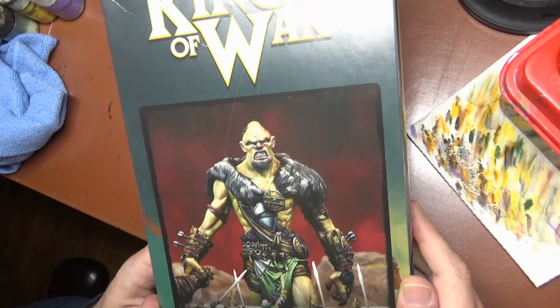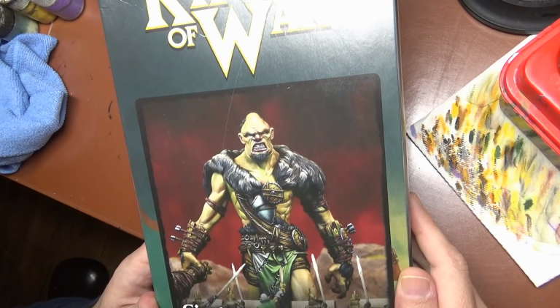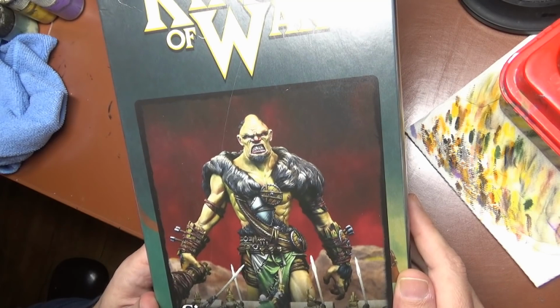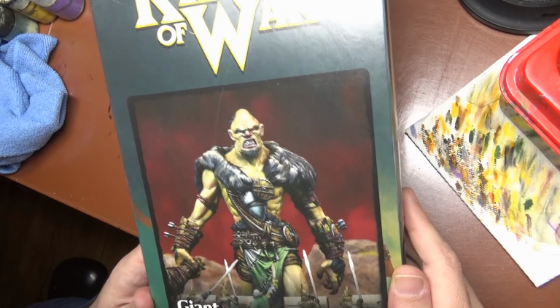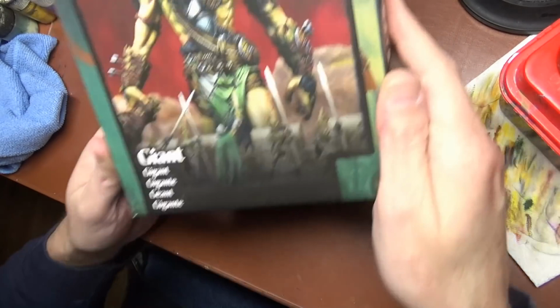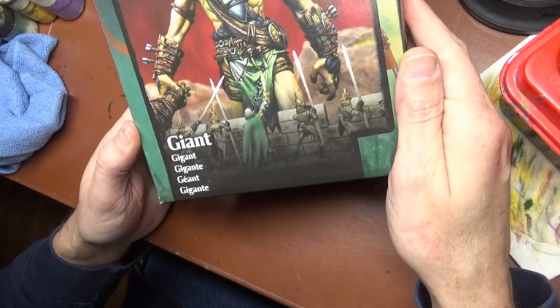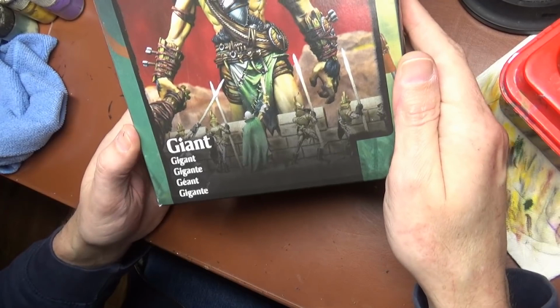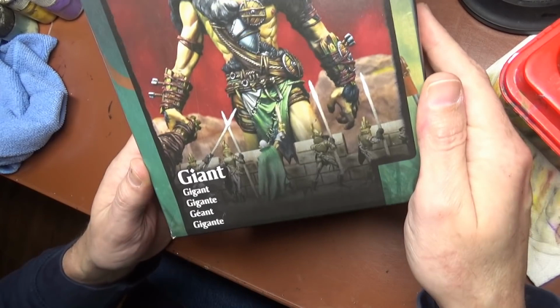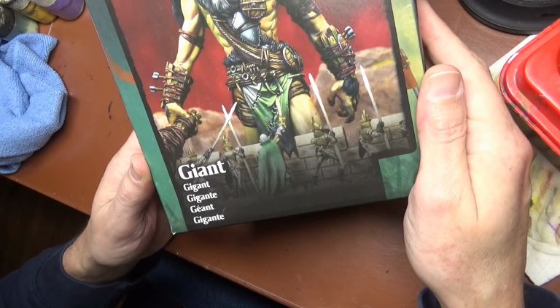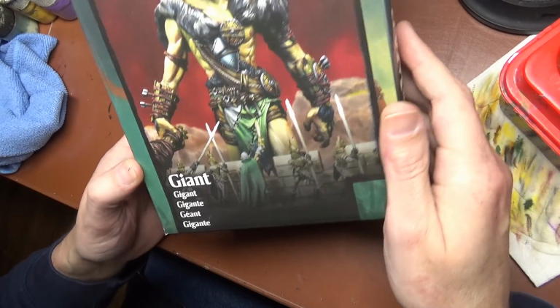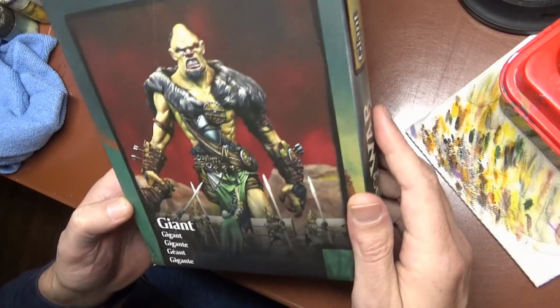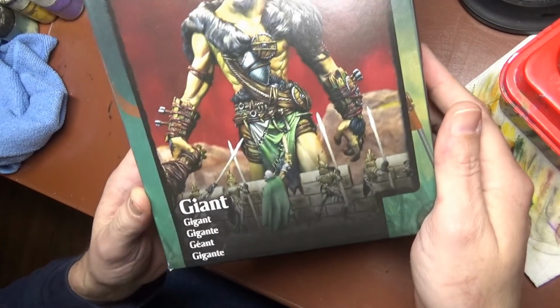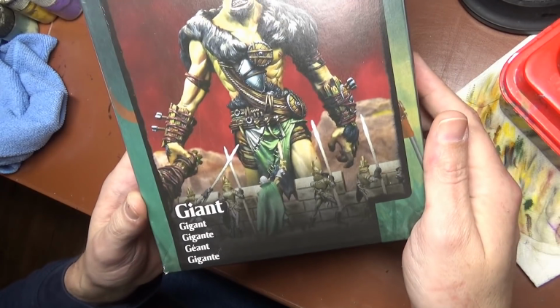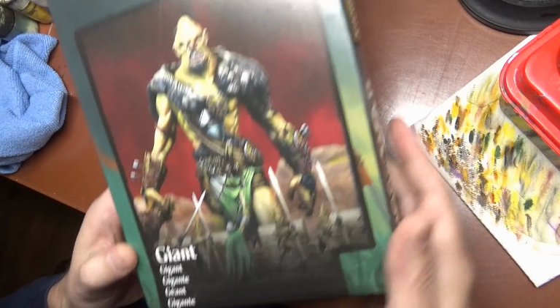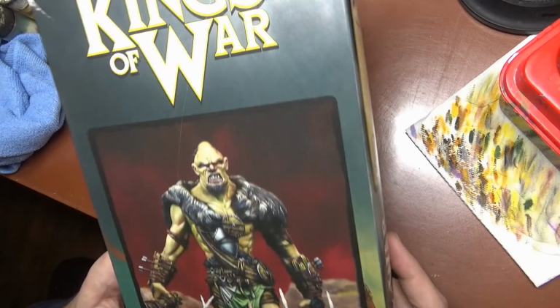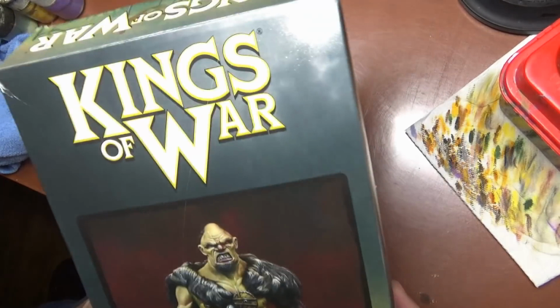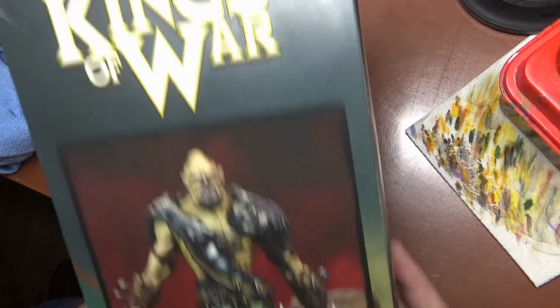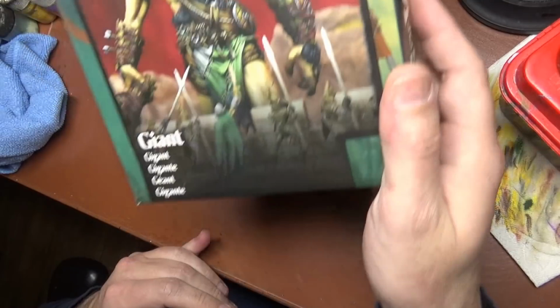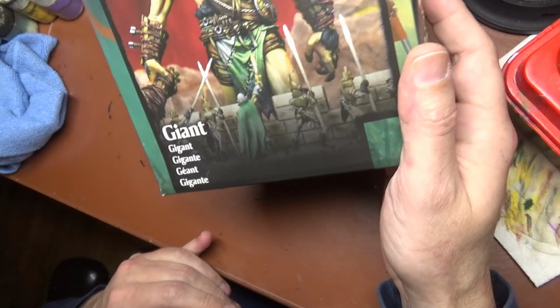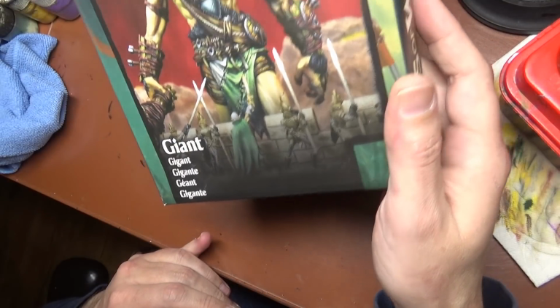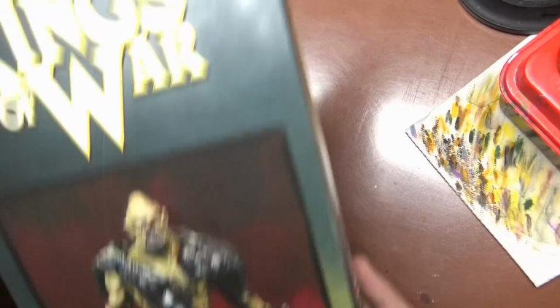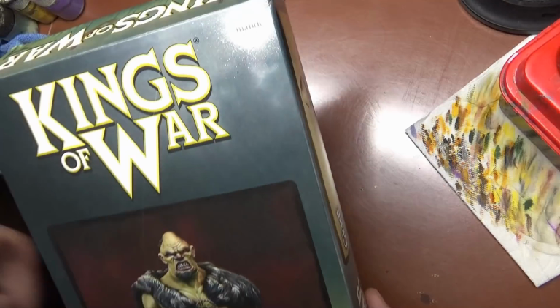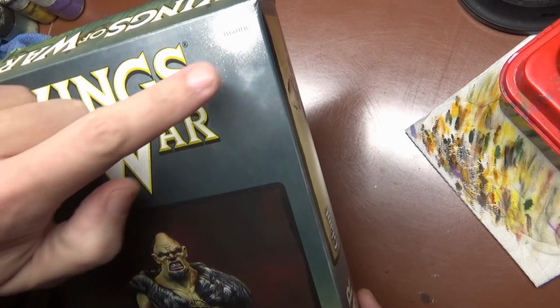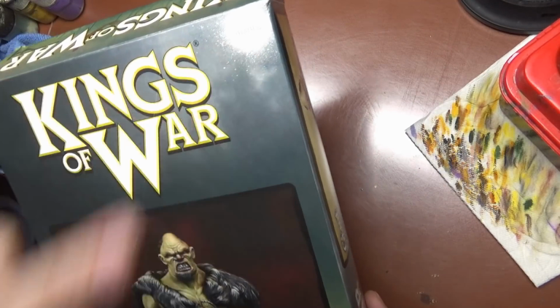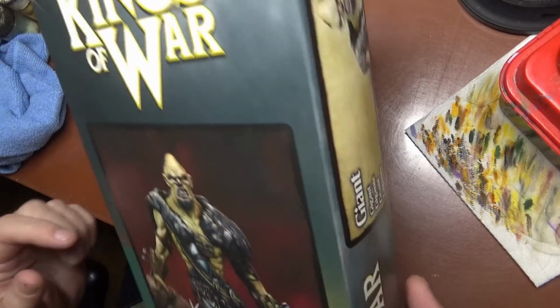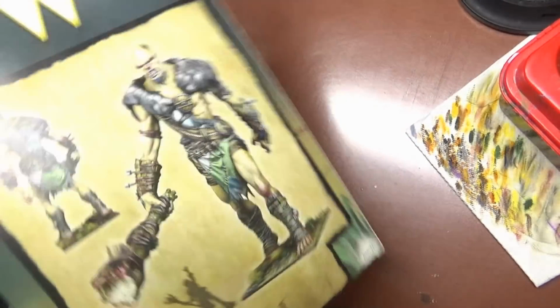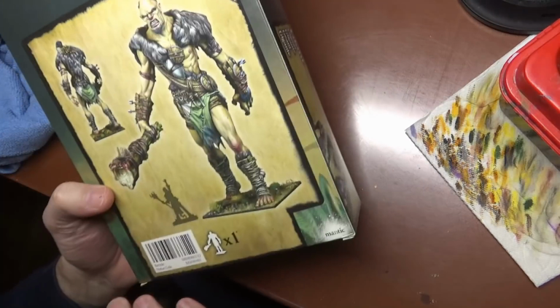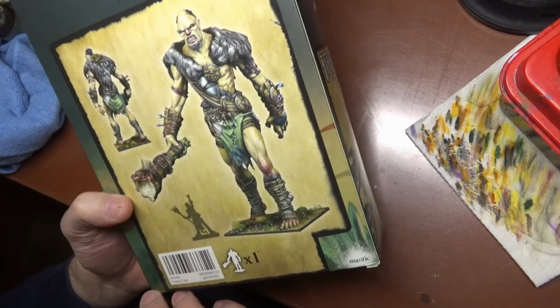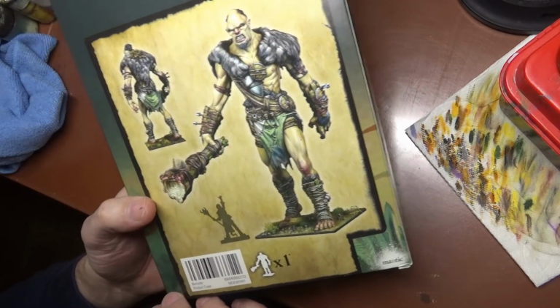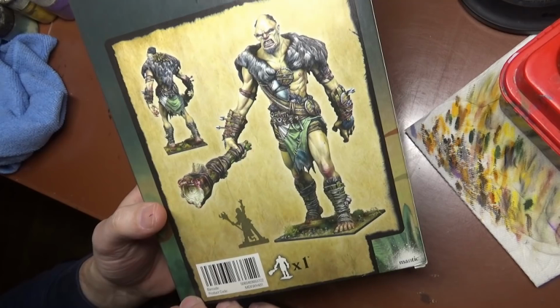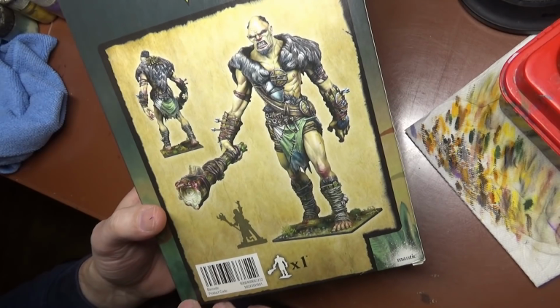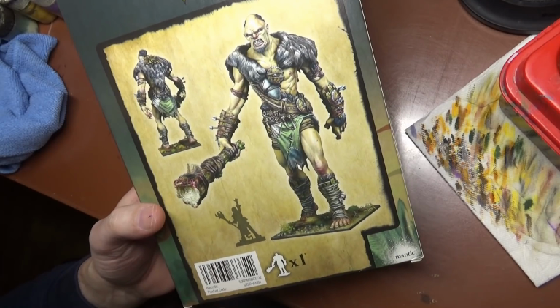Look! It's a giant! Some may call it a Gargant, perhaps even a Mega one. Yes, this is a Kings of War giant from Mantic, and we are going to build and paint this guy.